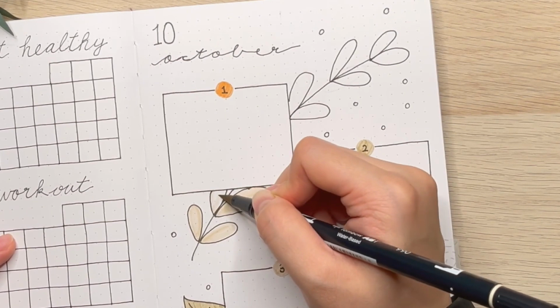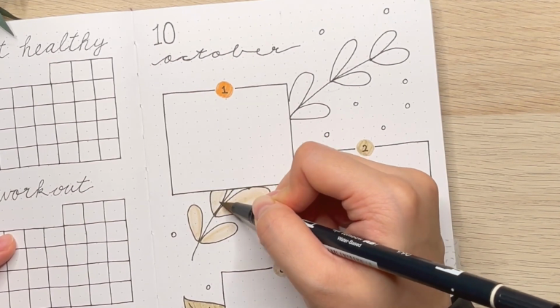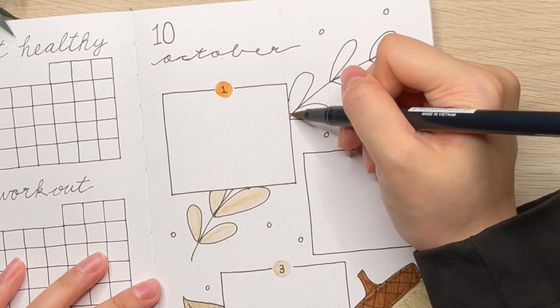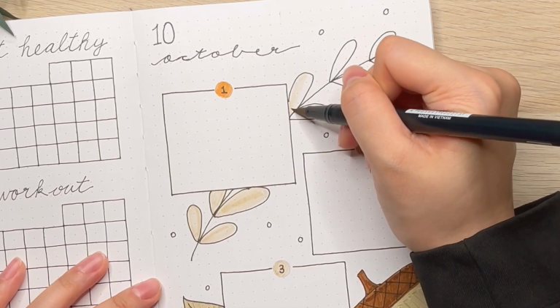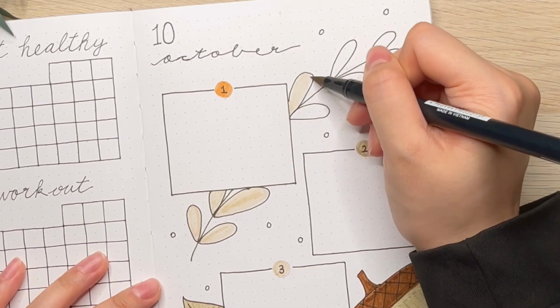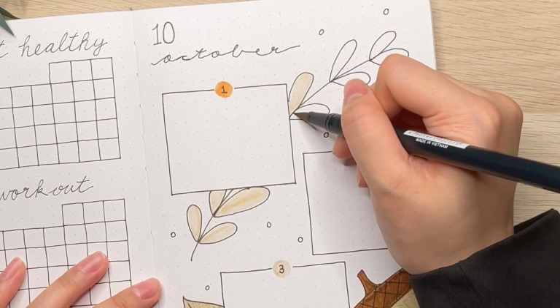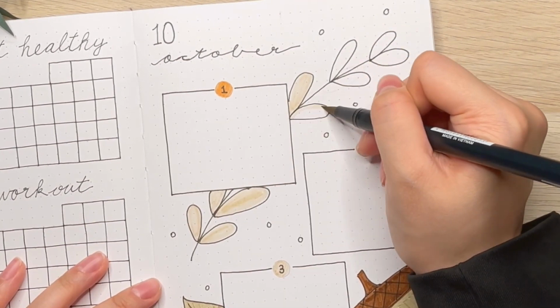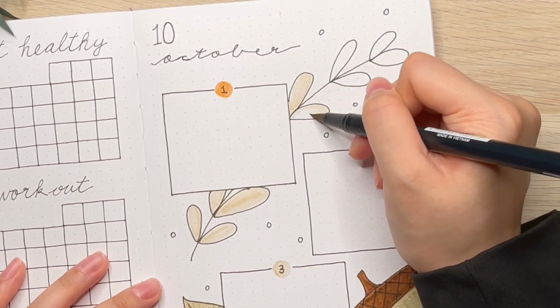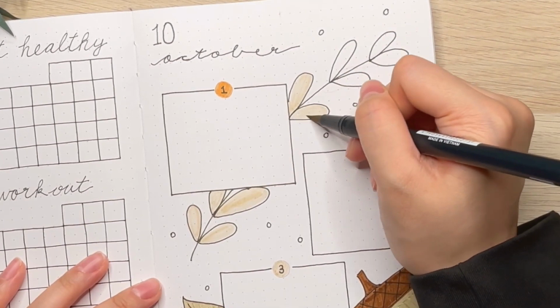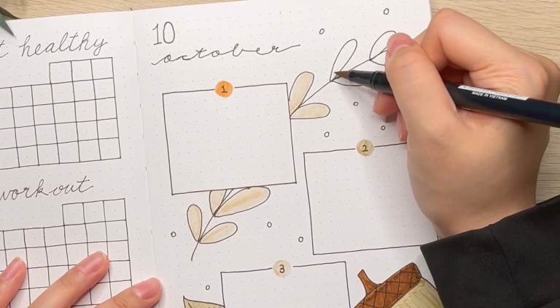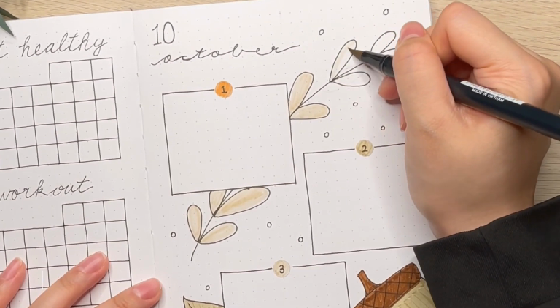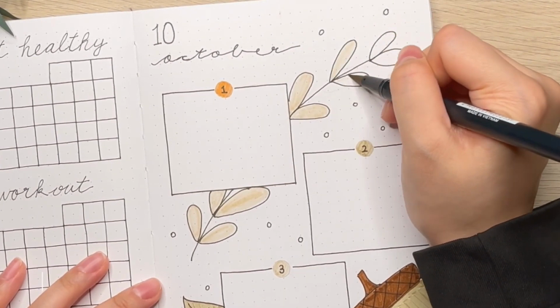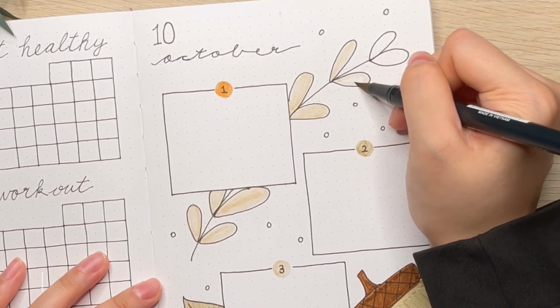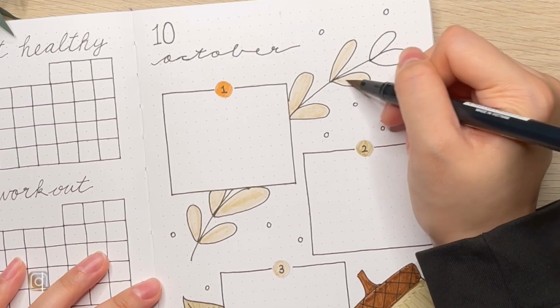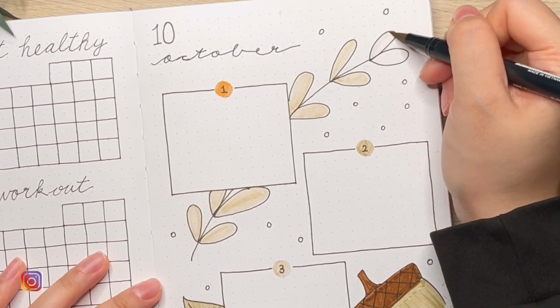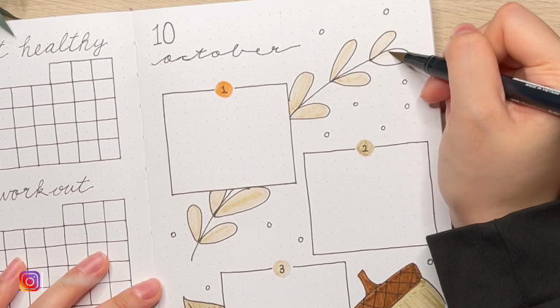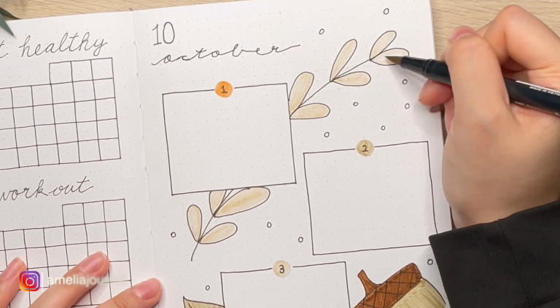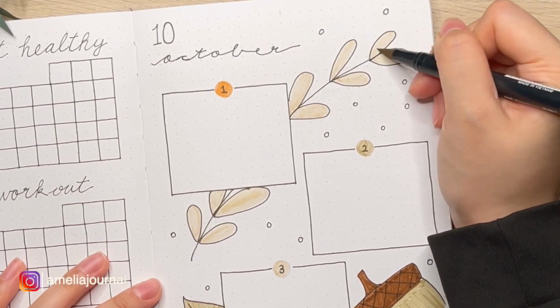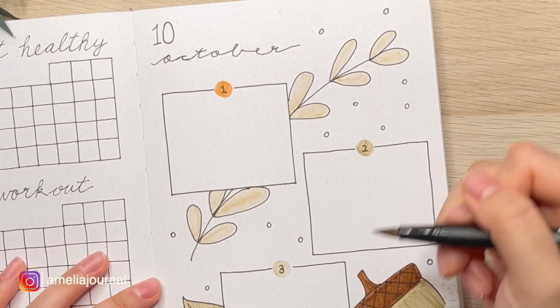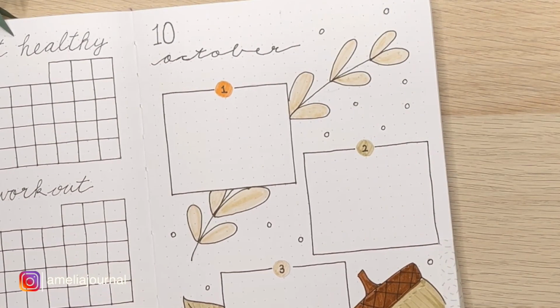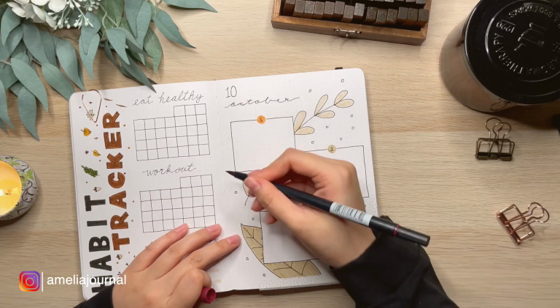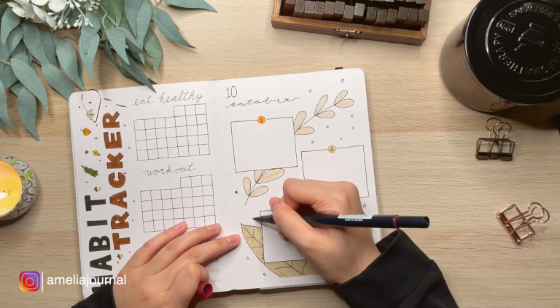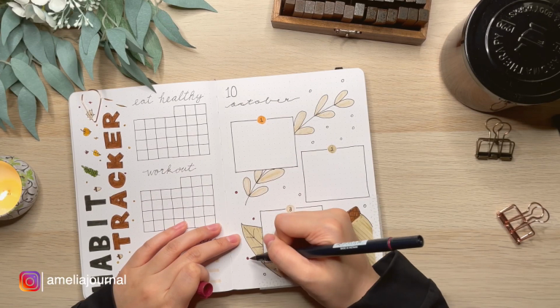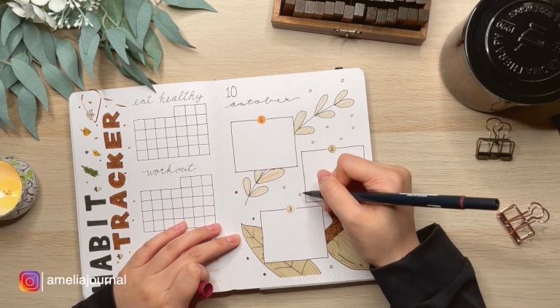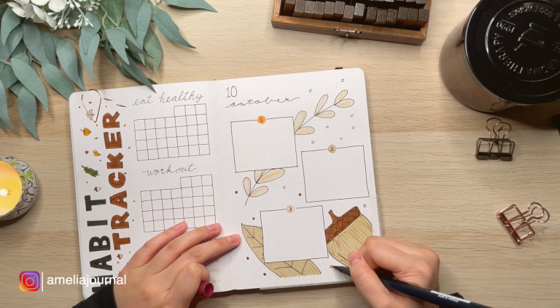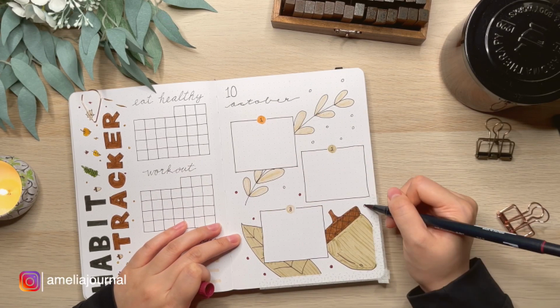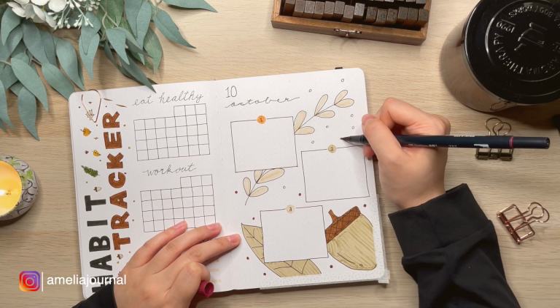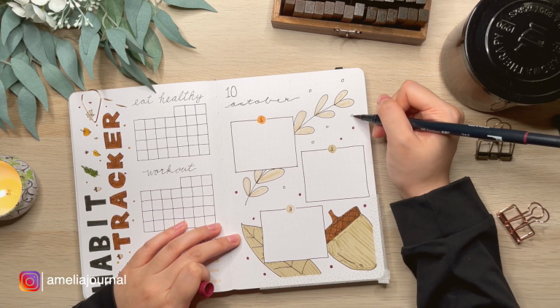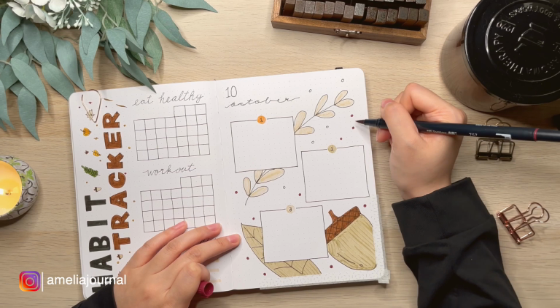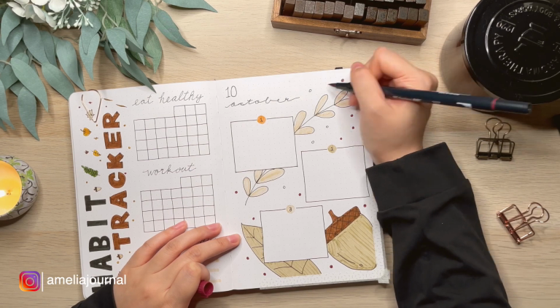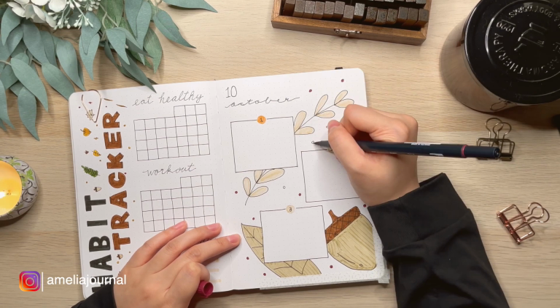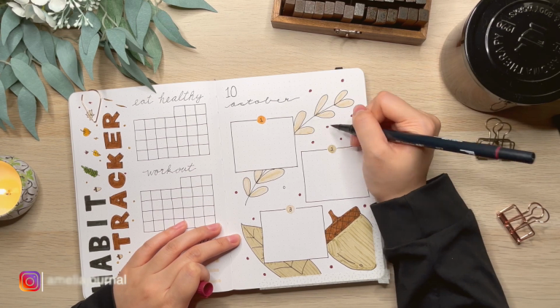I uploaded a reel on my Instagram for my September setup, so if you are interested definitely go to my Instagram and check that out.